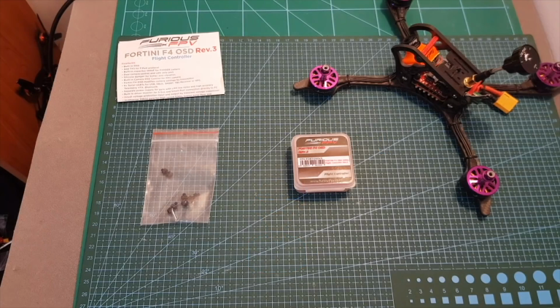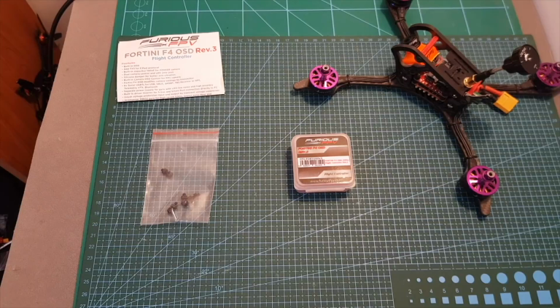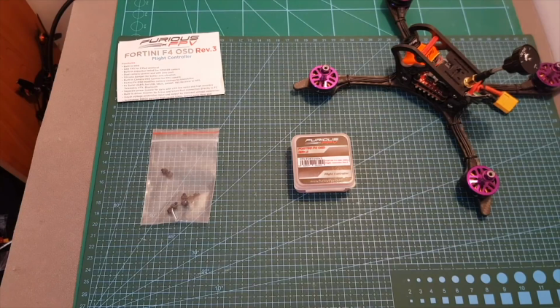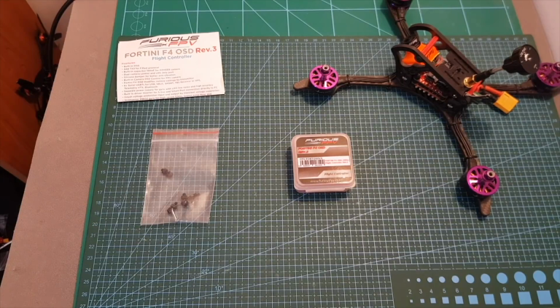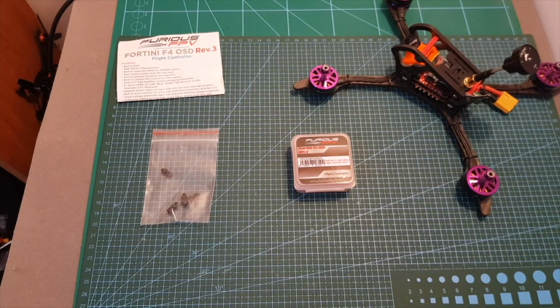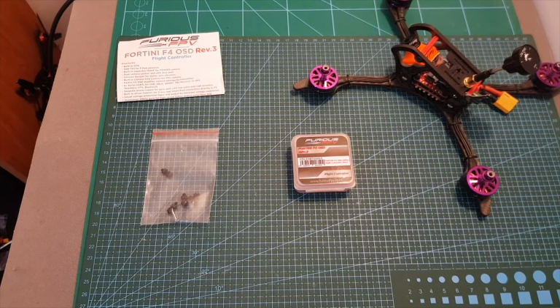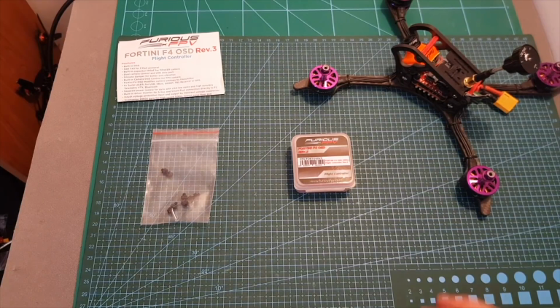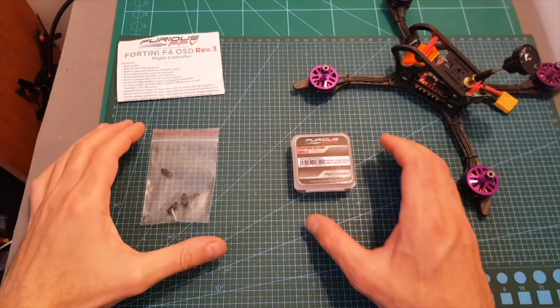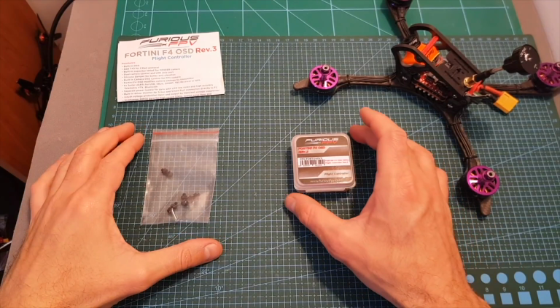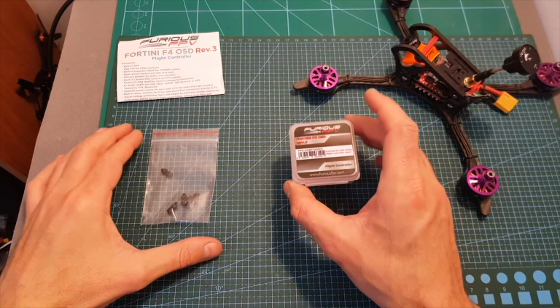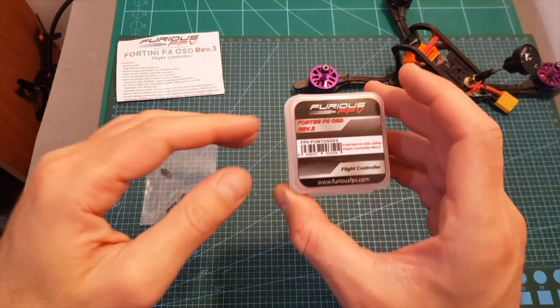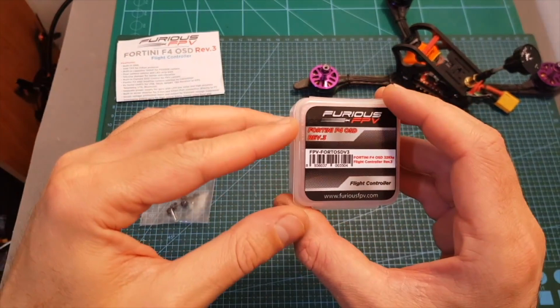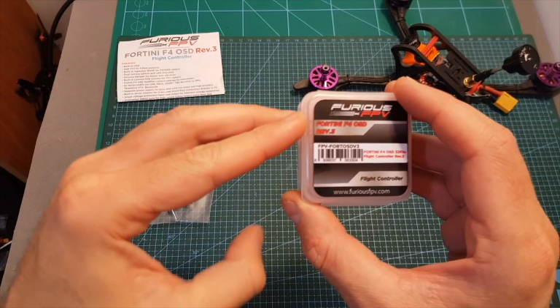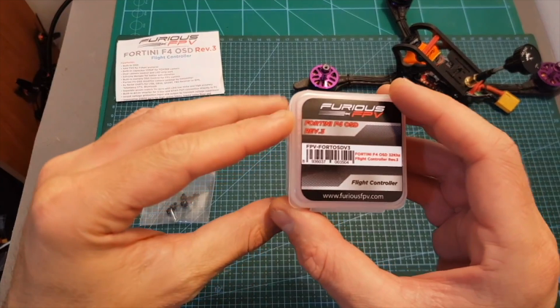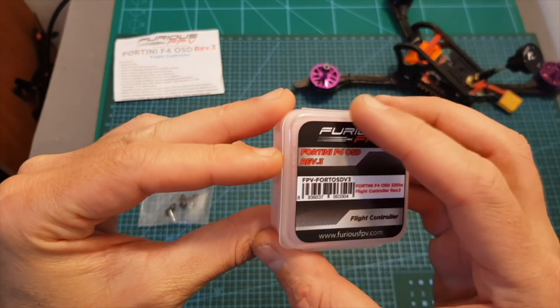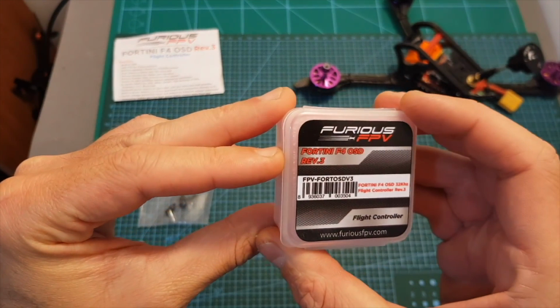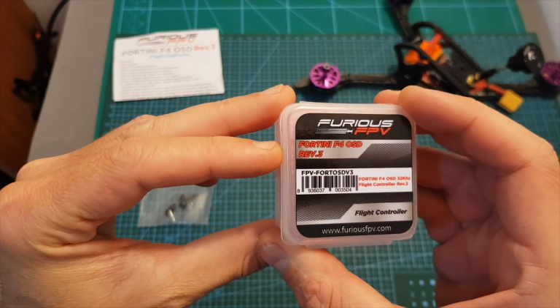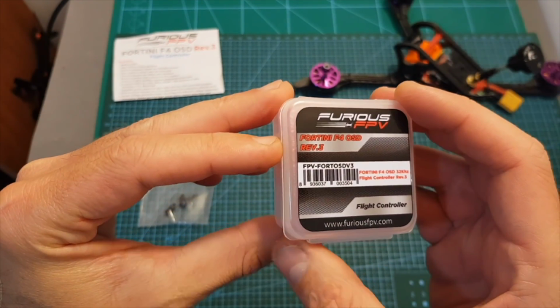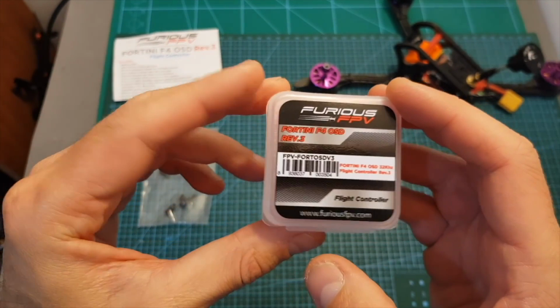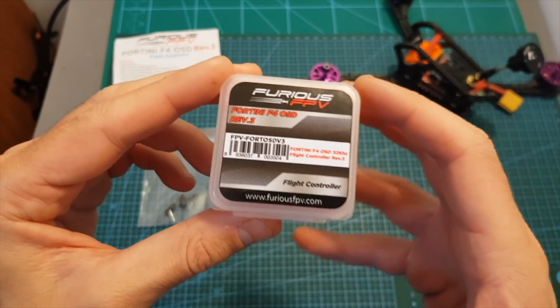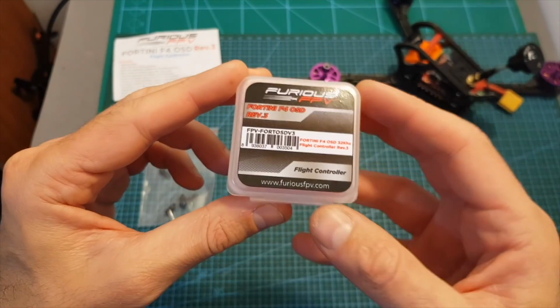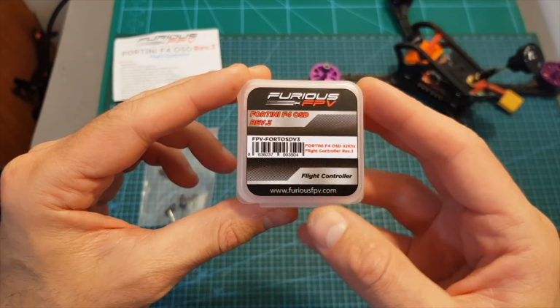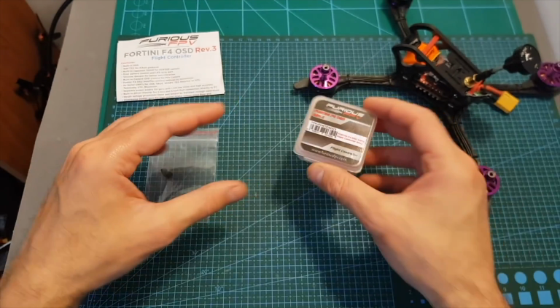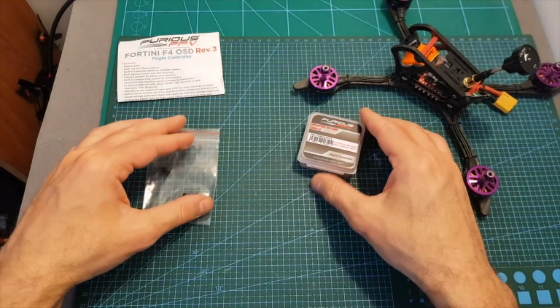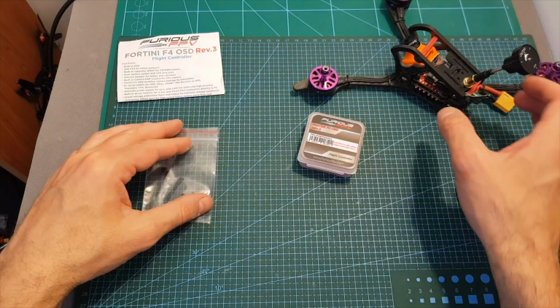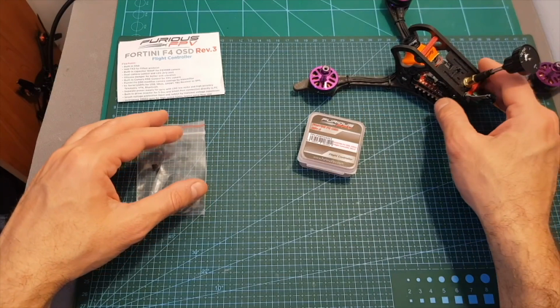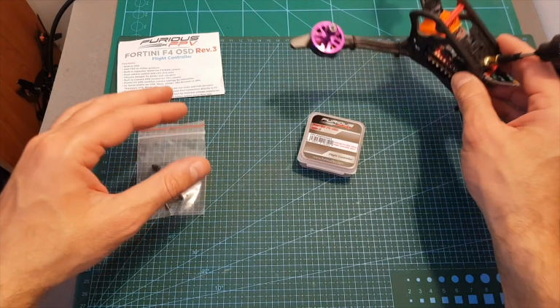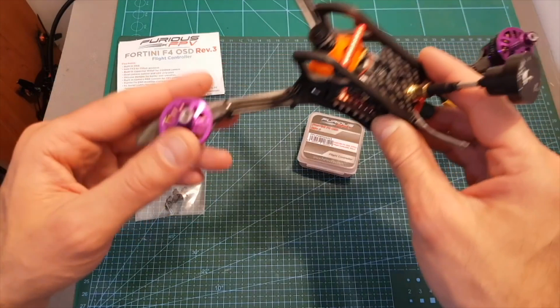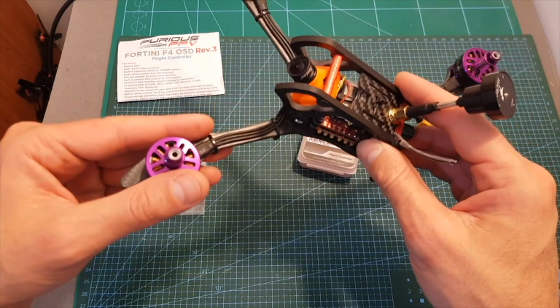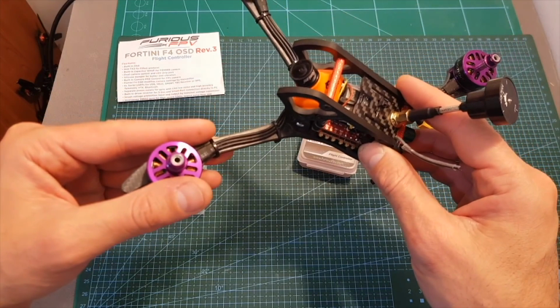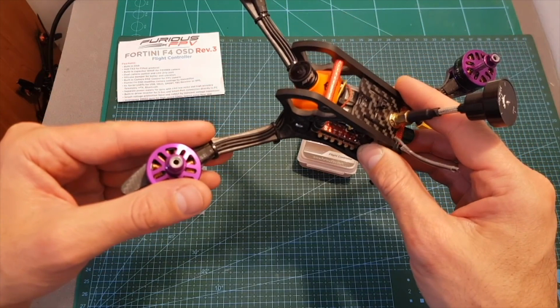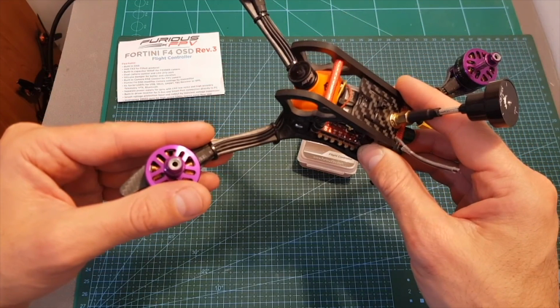Hello guys and welcome back to my channel! Today I'm going to check the latest version of the Fortini F4 flight controller from Furious FPV. I'm going to quickly go over its features and then mount it on the Agility Mephisto and head outdoors to test it out.